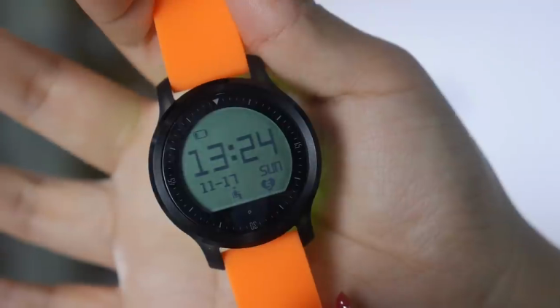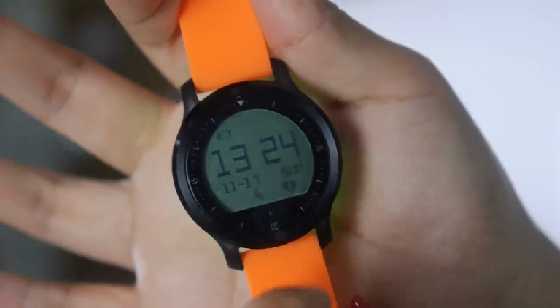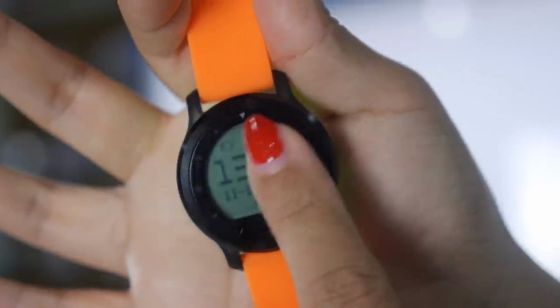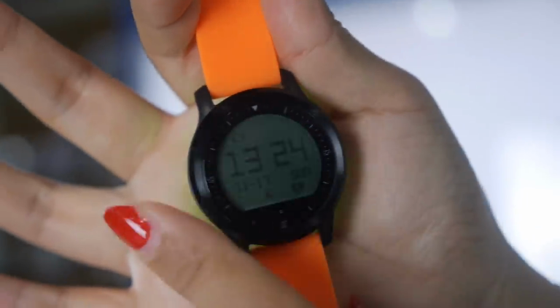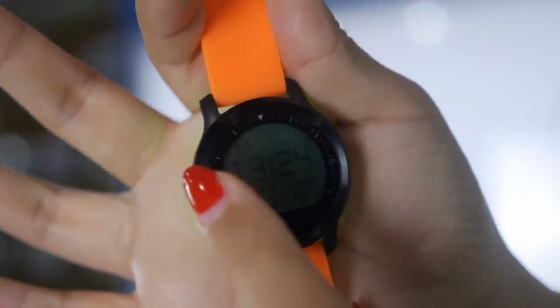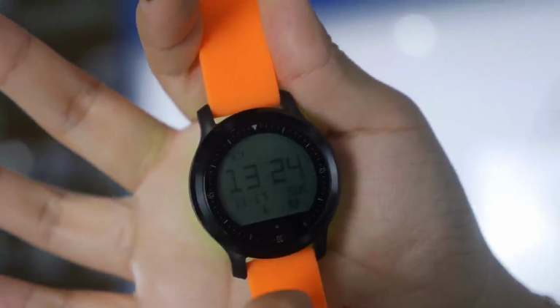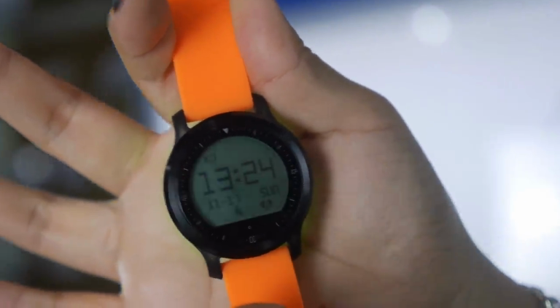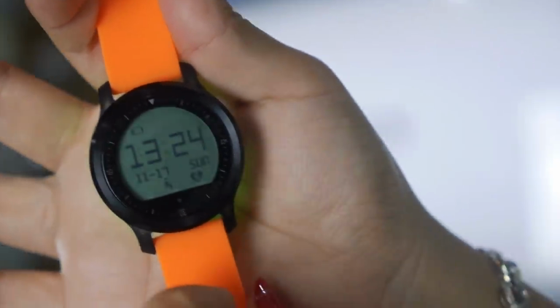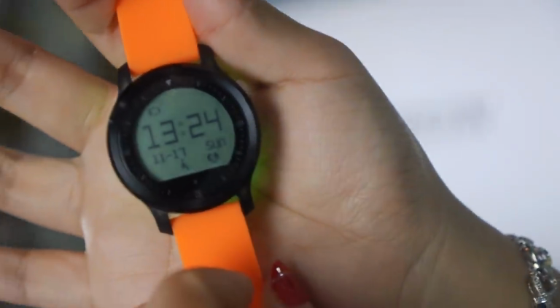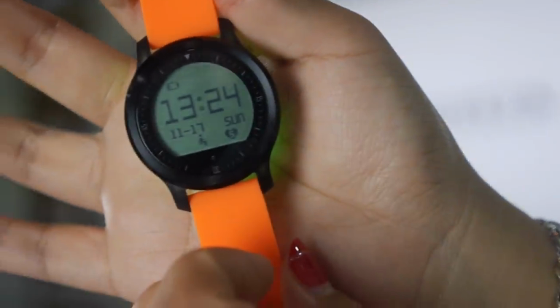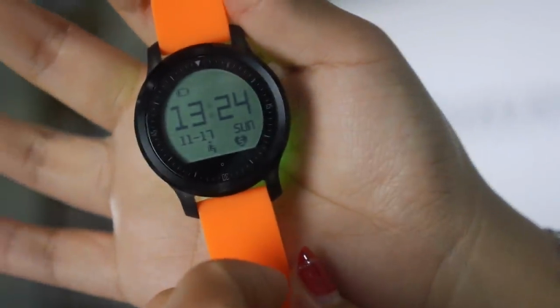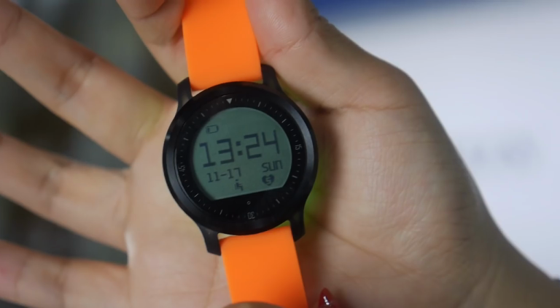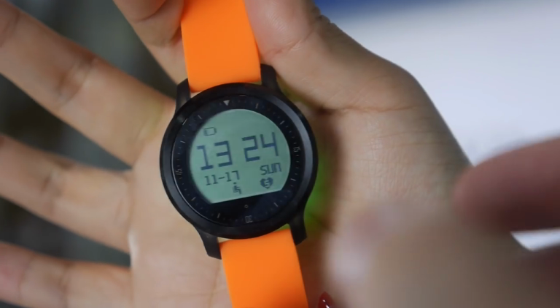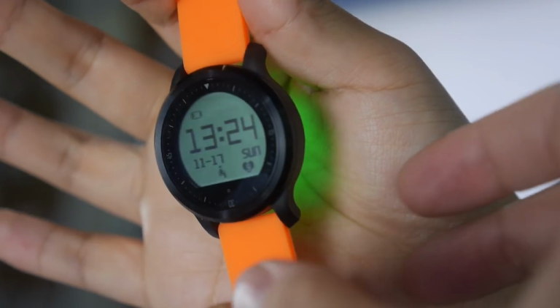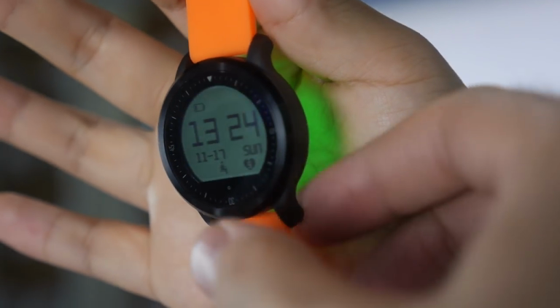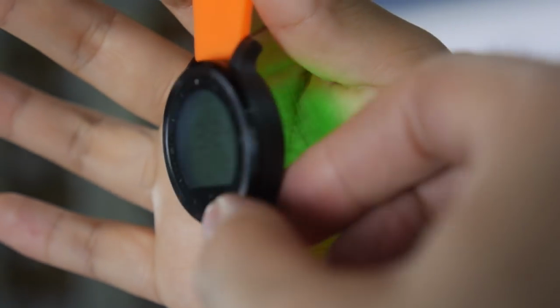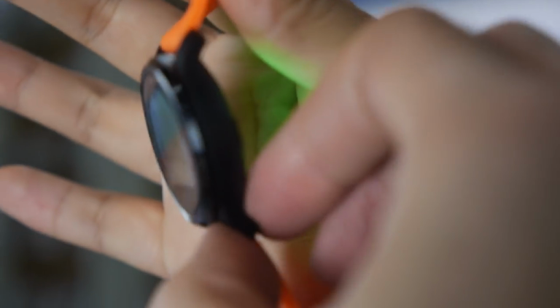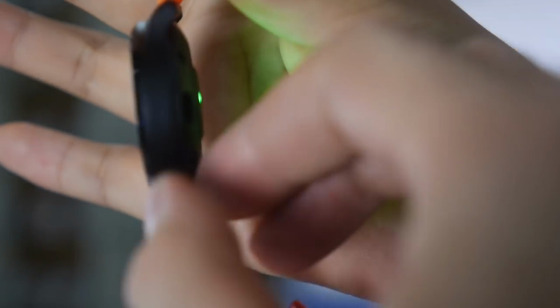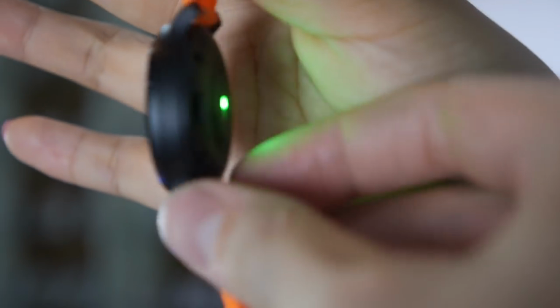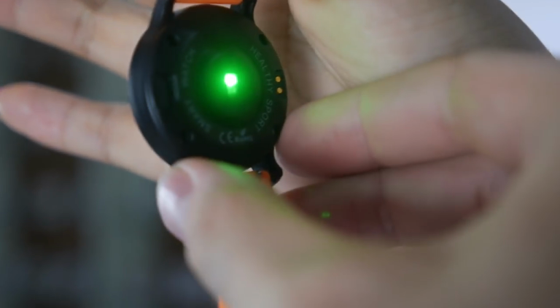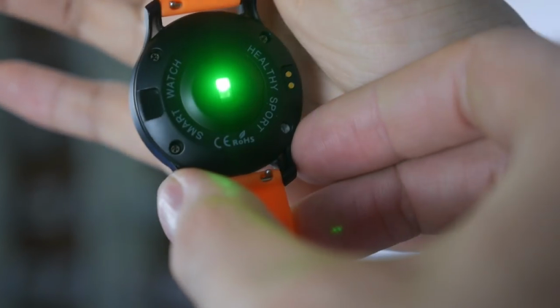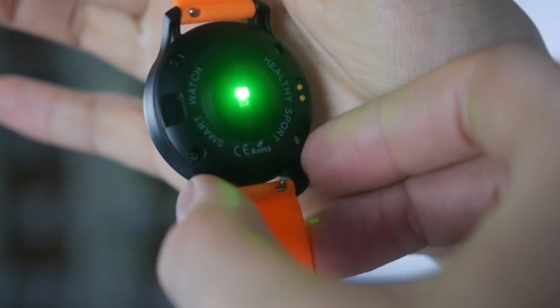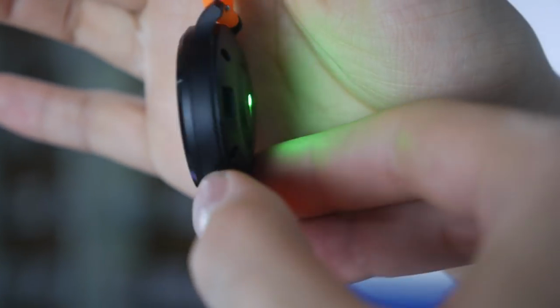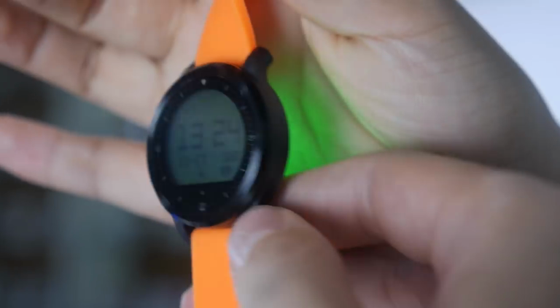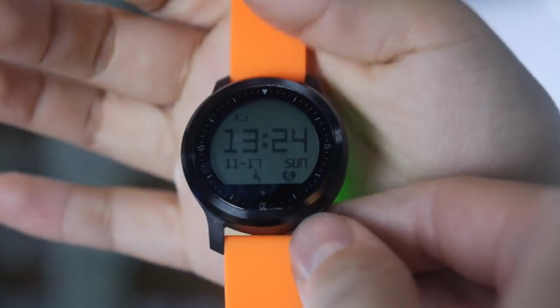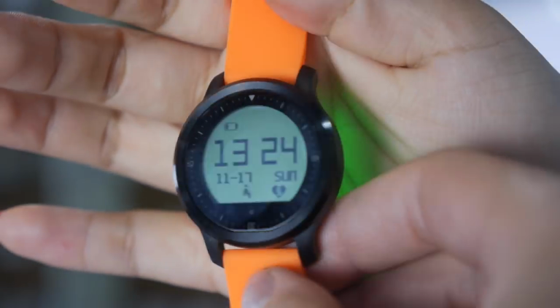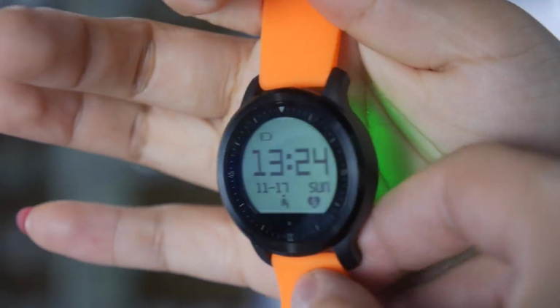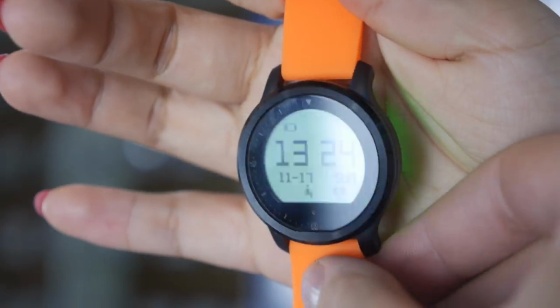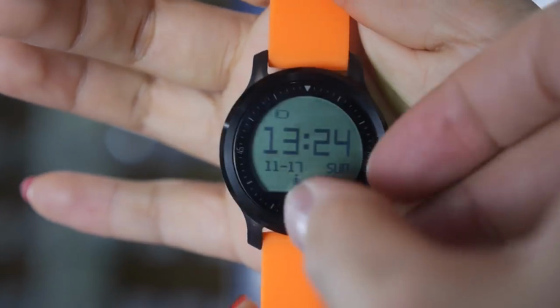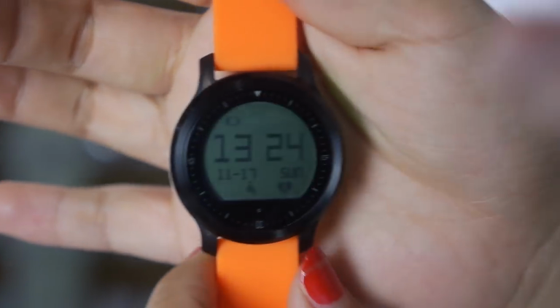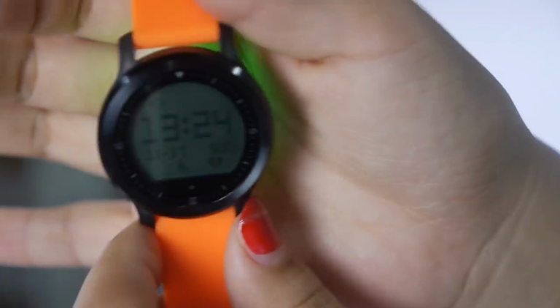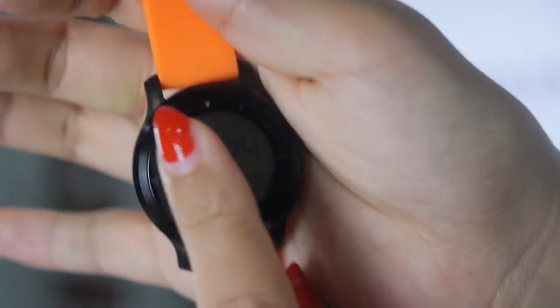Here we have the Fly Shark sport watch with an always-on continuous monitoring heart rate monitor on the back and an always-on LCD display right here. Can you show the UI a little bit?